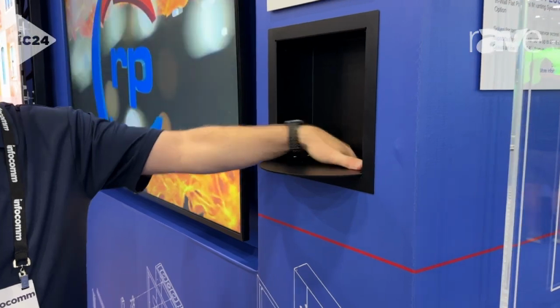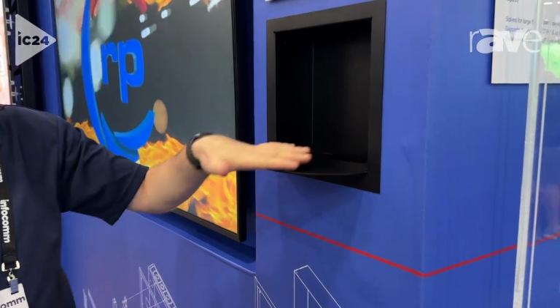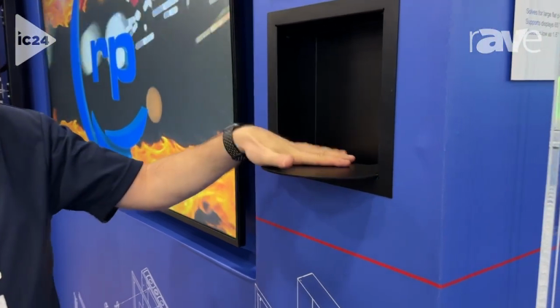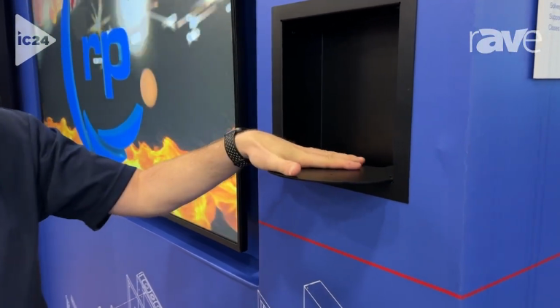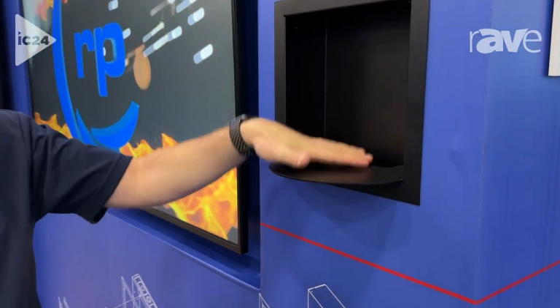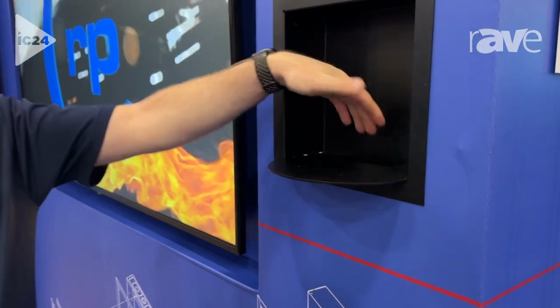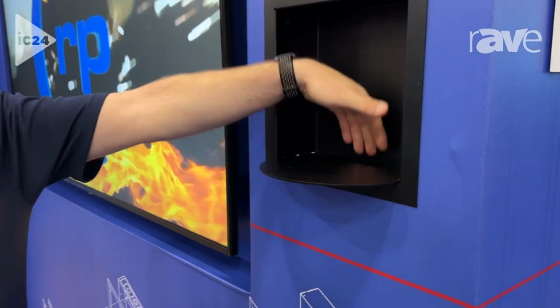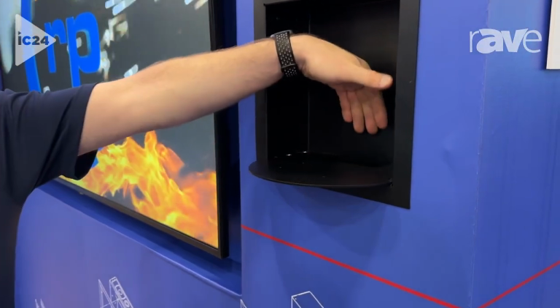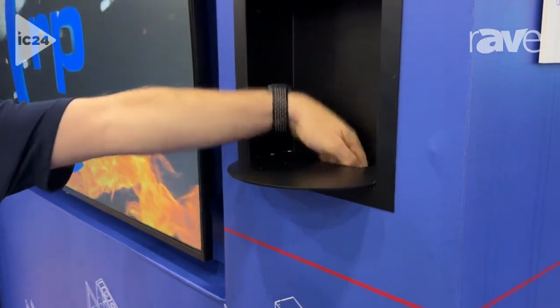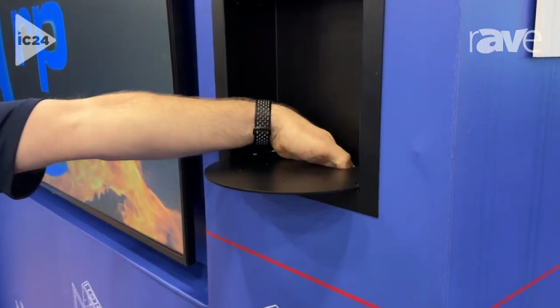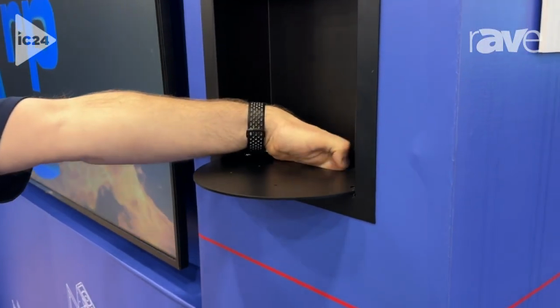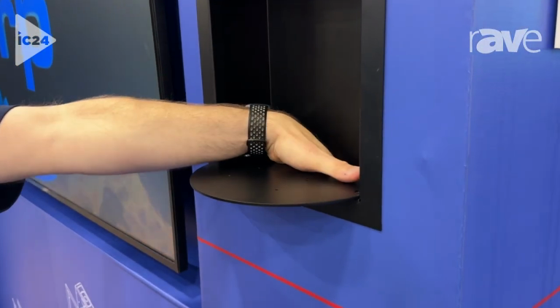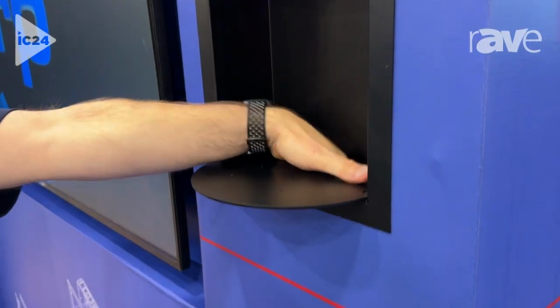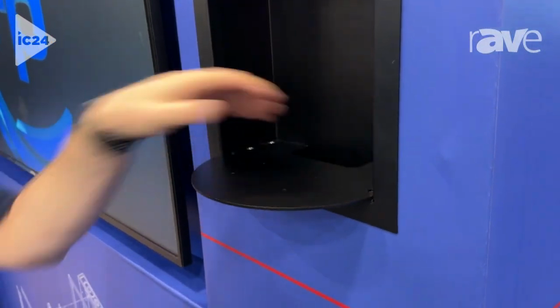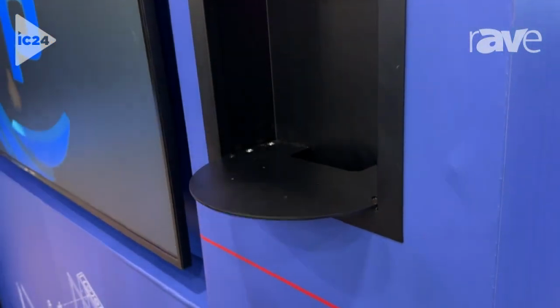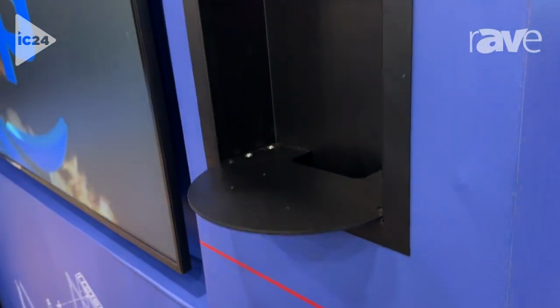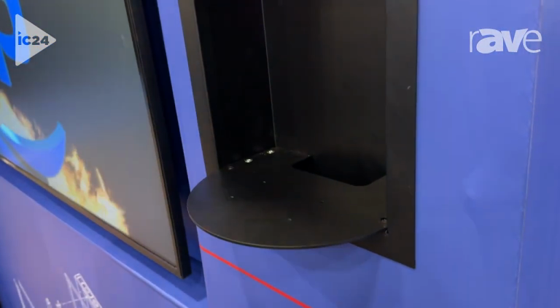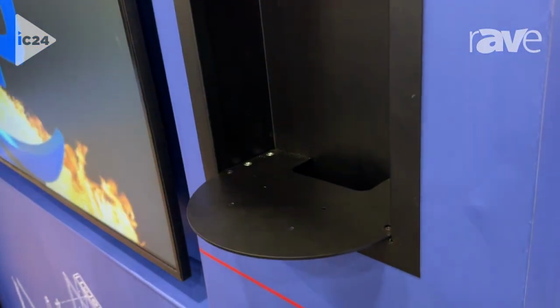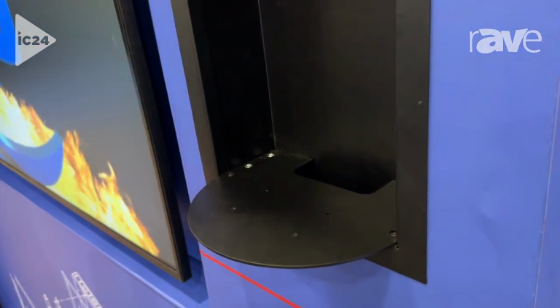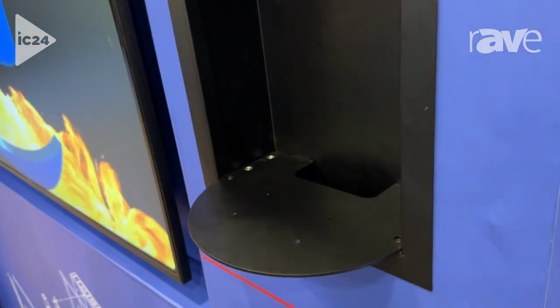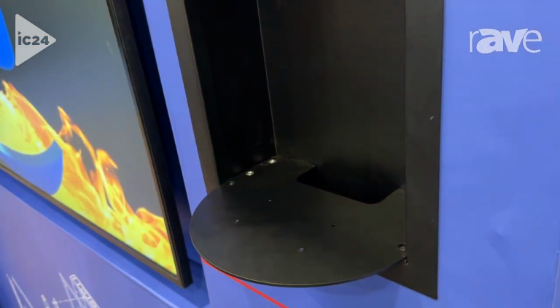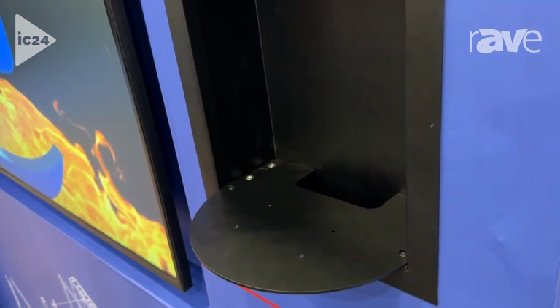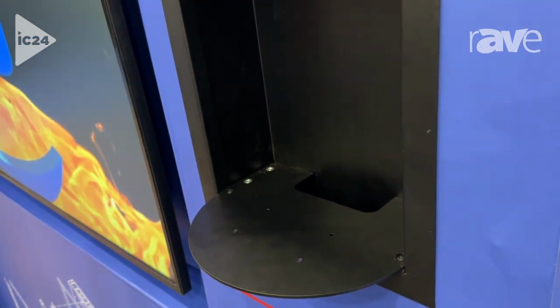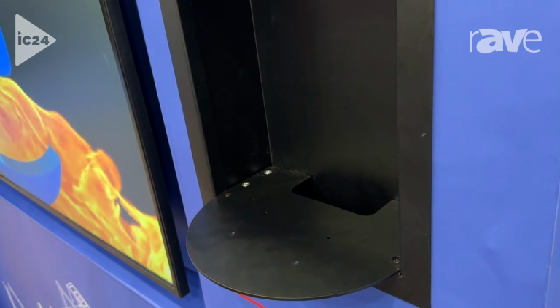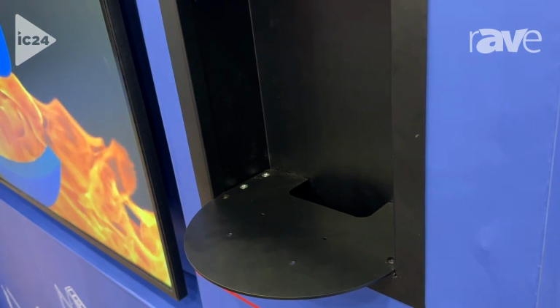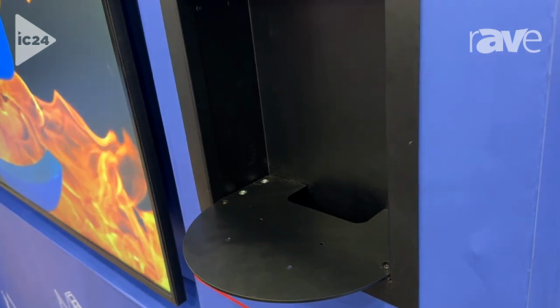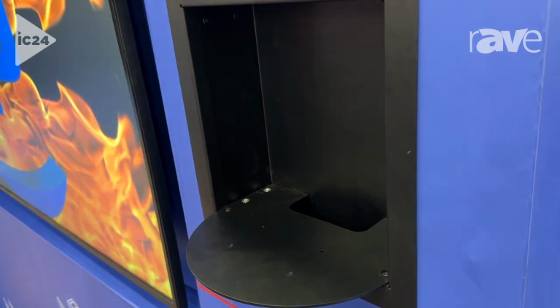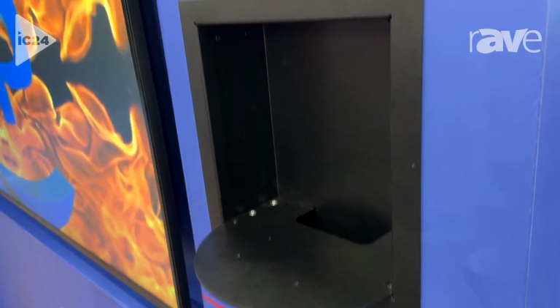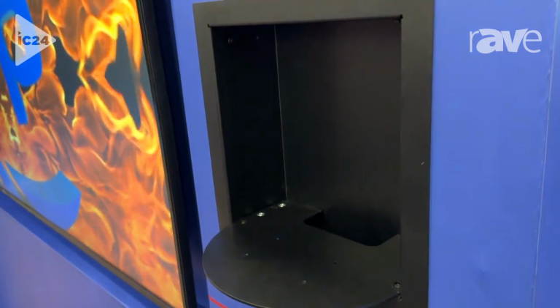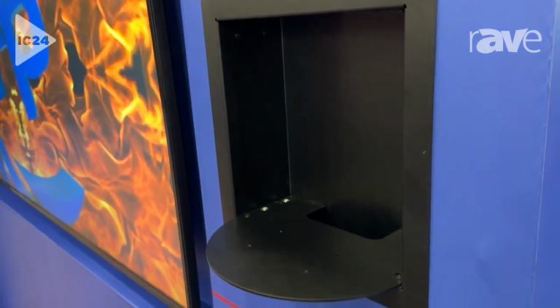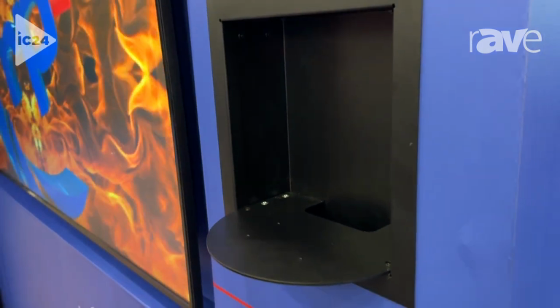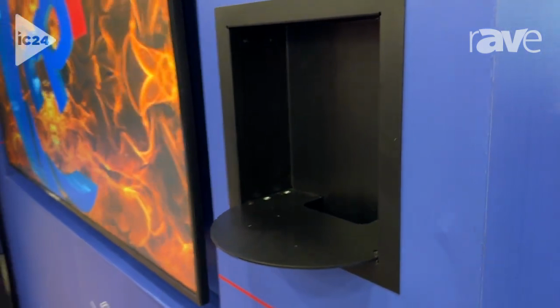Once you put your camera in there, you can actually tuck all of your cables and transmitters and everything inside the wall. So it's a really clean, very nice looking install.